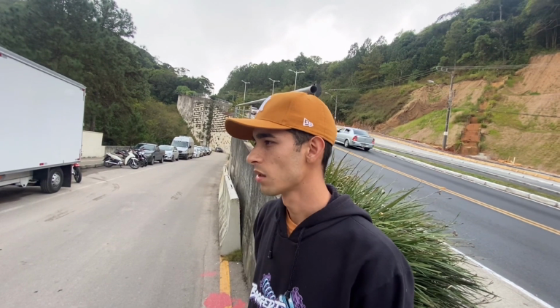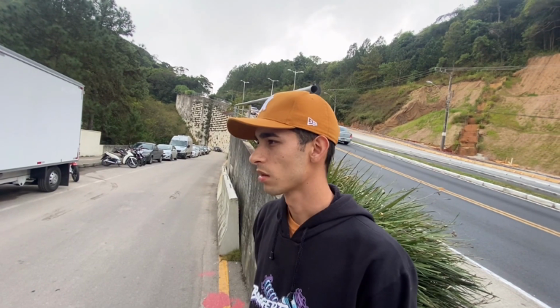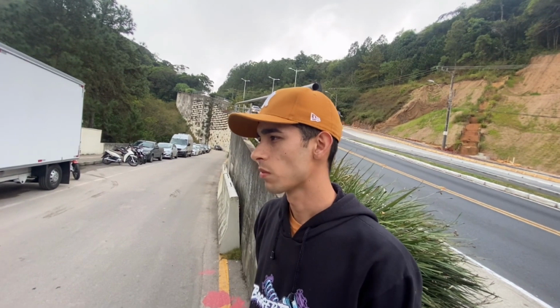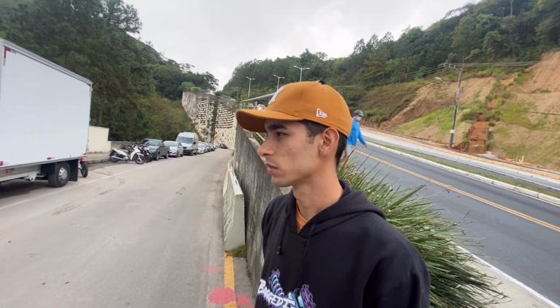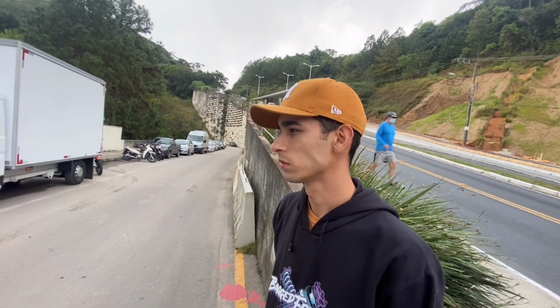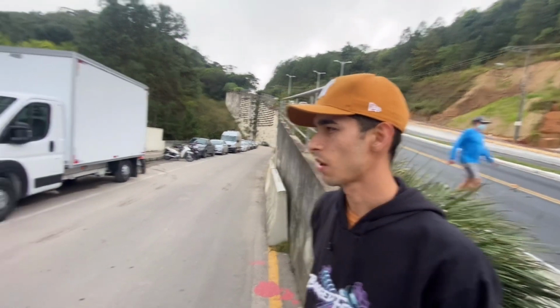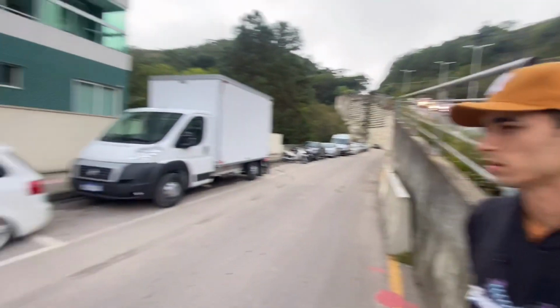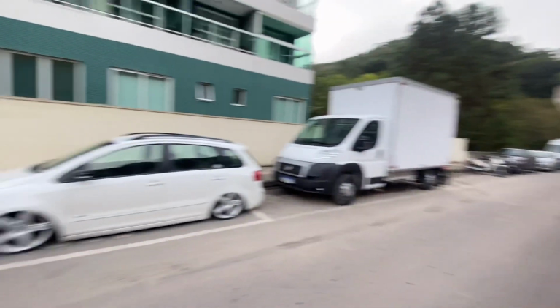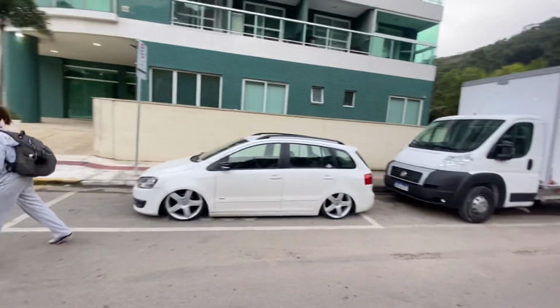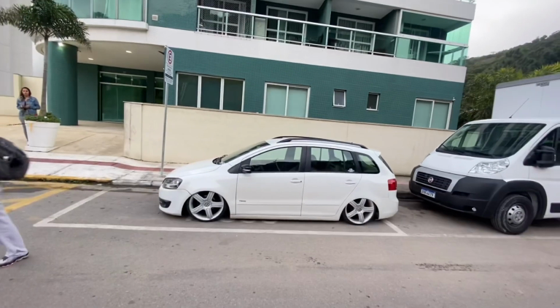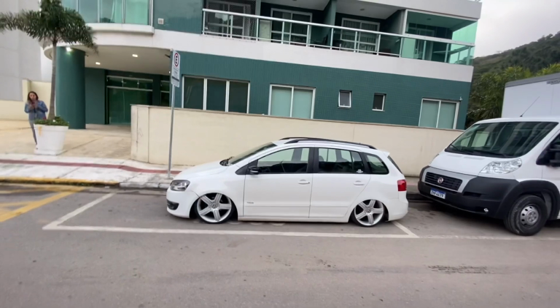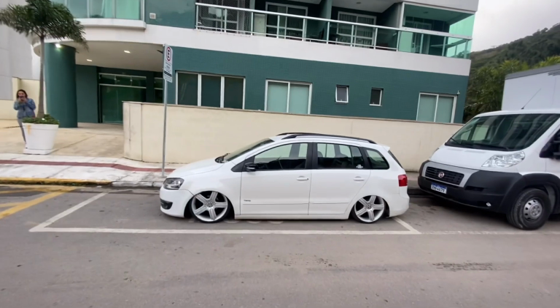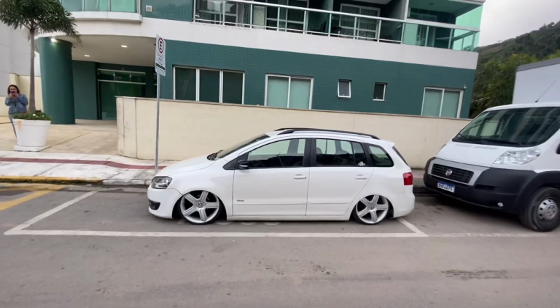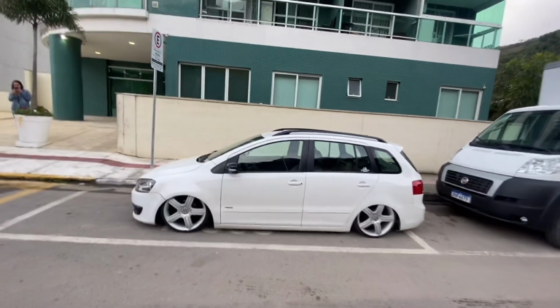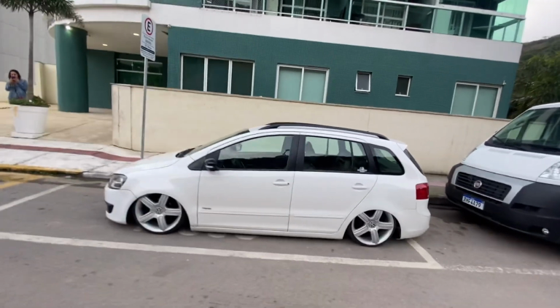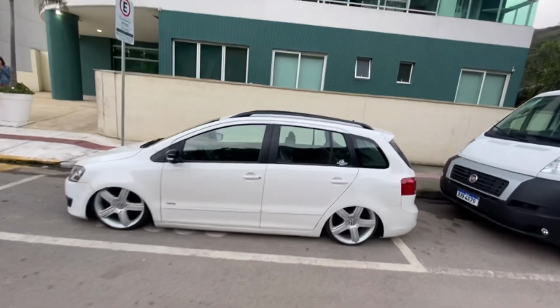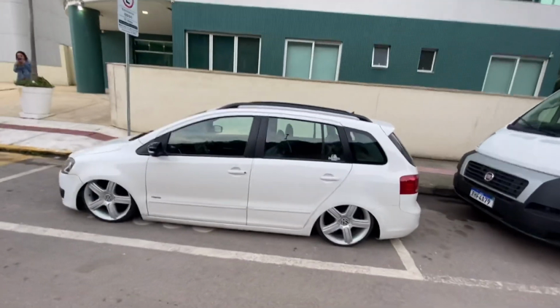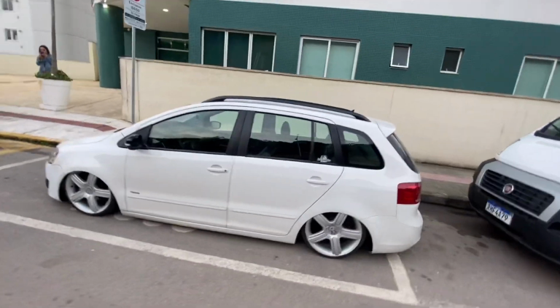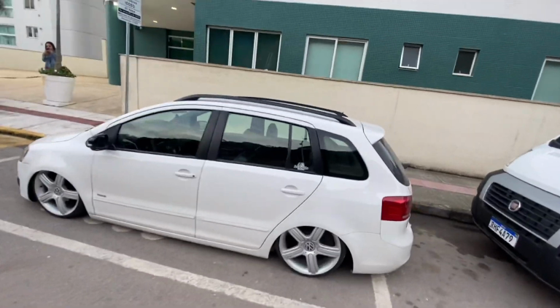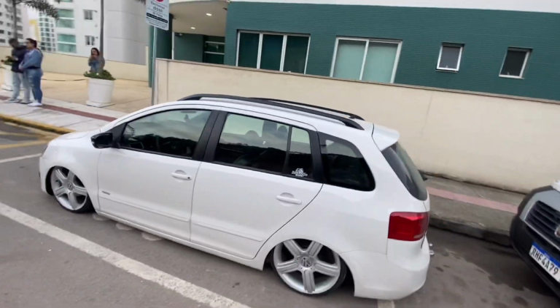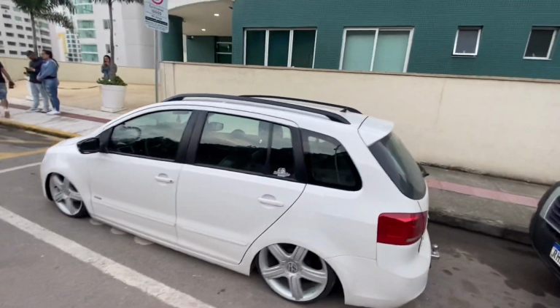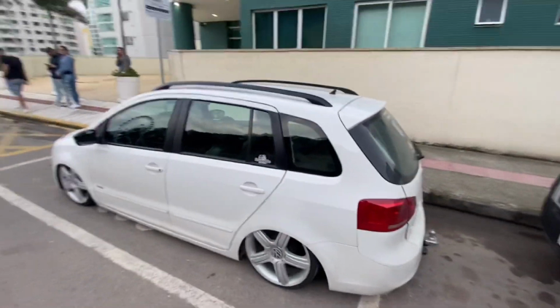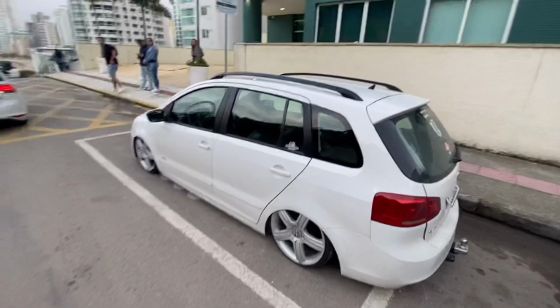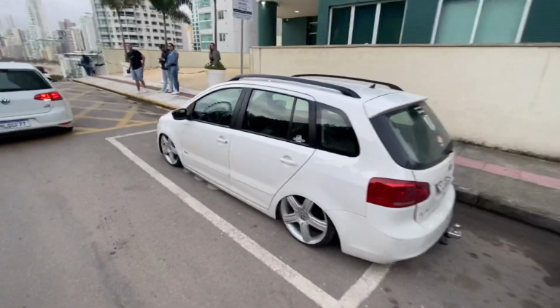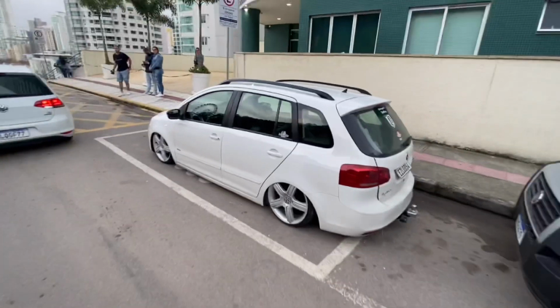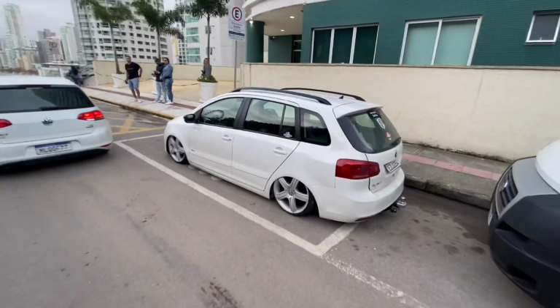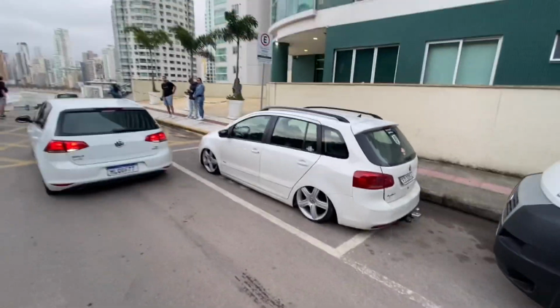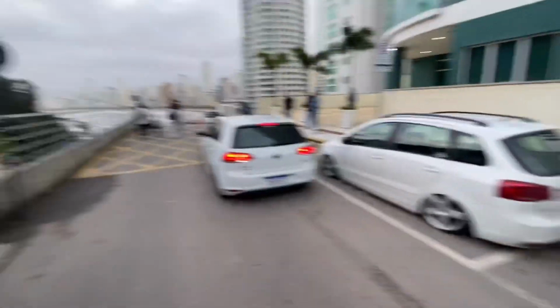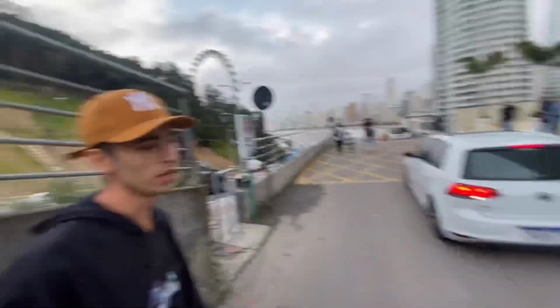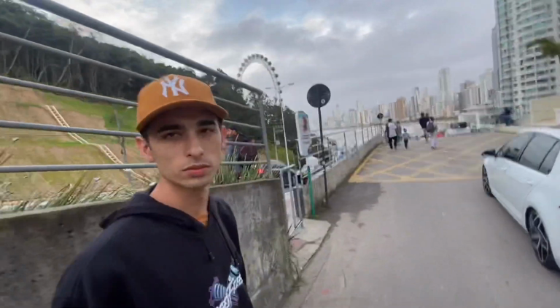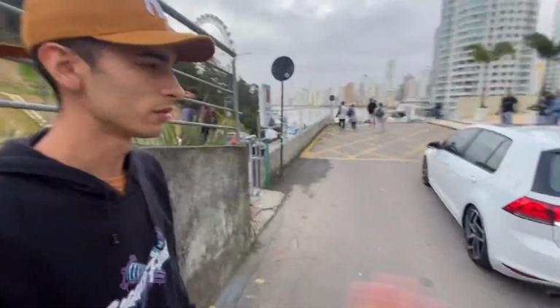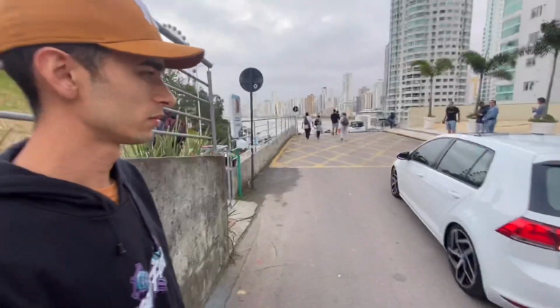A mais top que tinha. Completinha. Que da hora, o carro é muito louco. Banquinho de couro. Esse comando no volante aí — foi tu que colocou ou já veio nela mesmo? Já veio. Tudo veio. Completa, completaça.